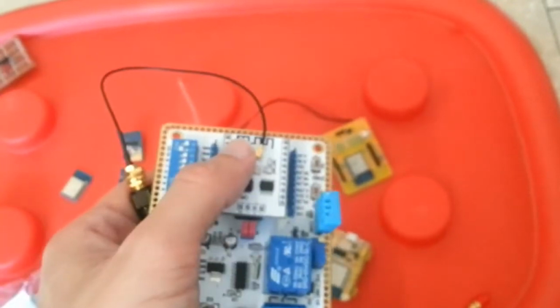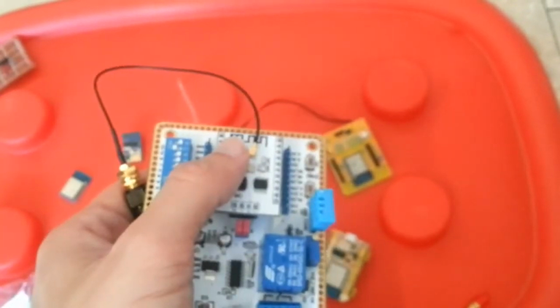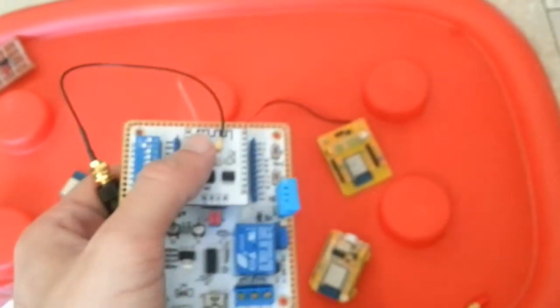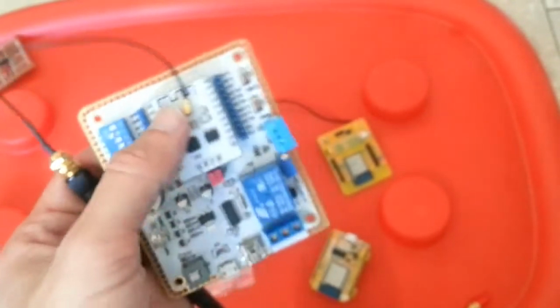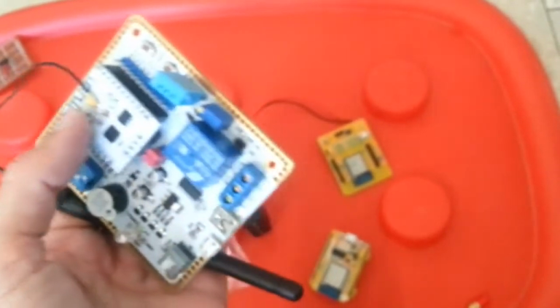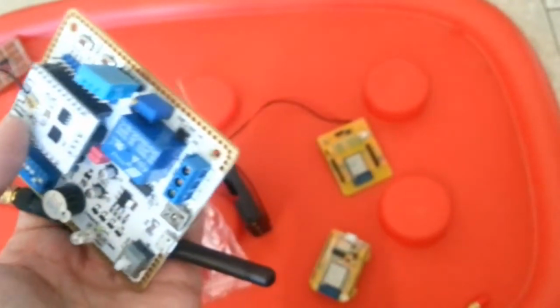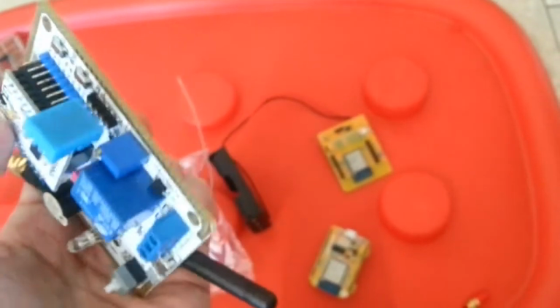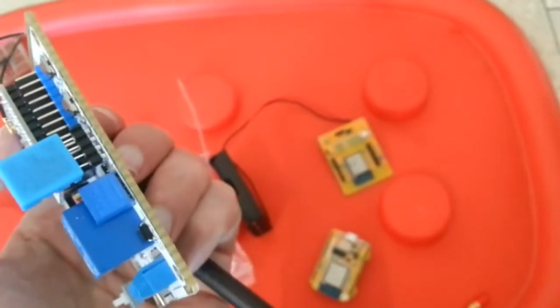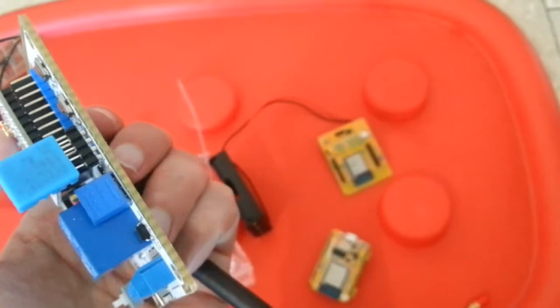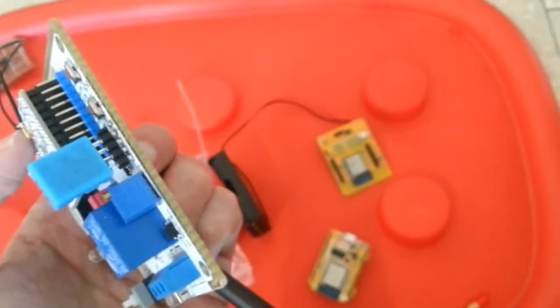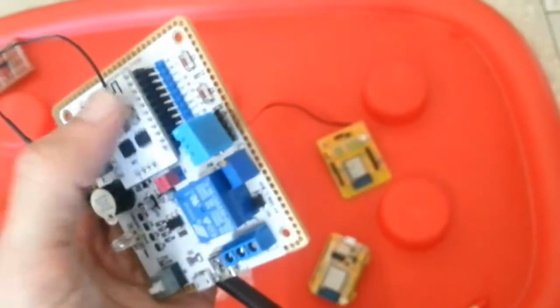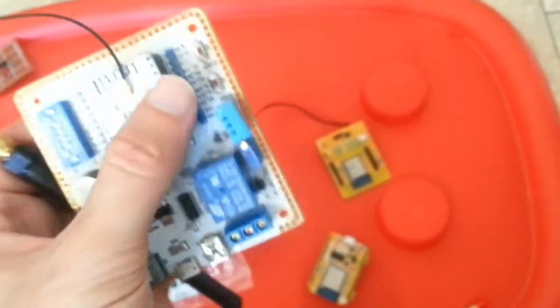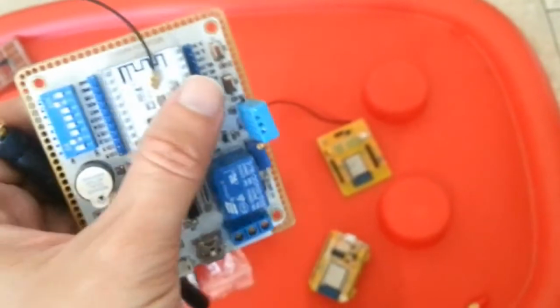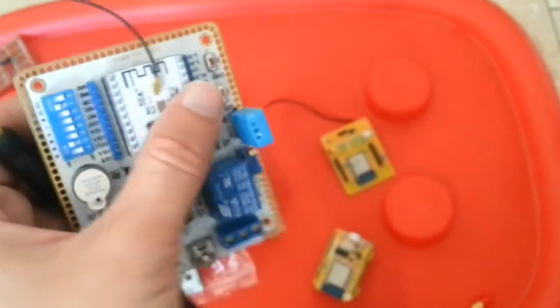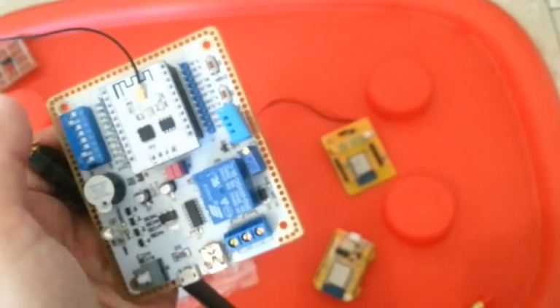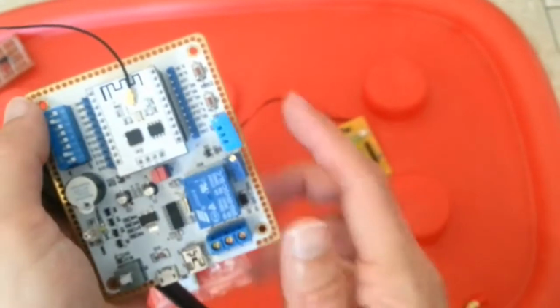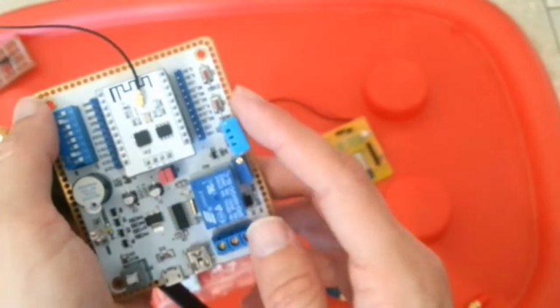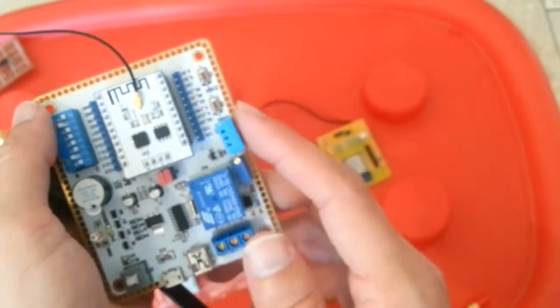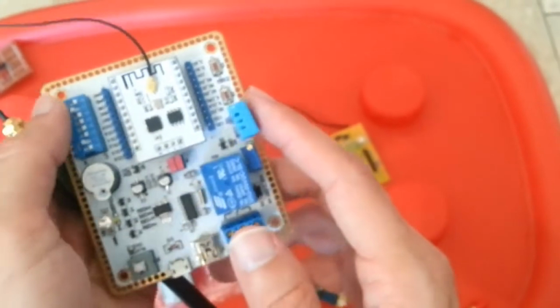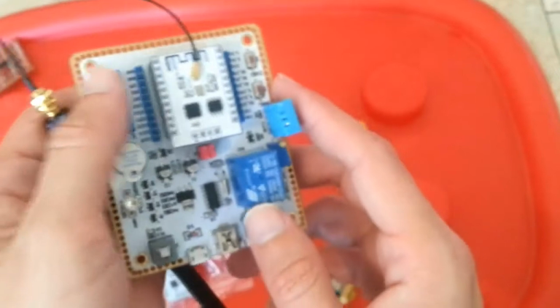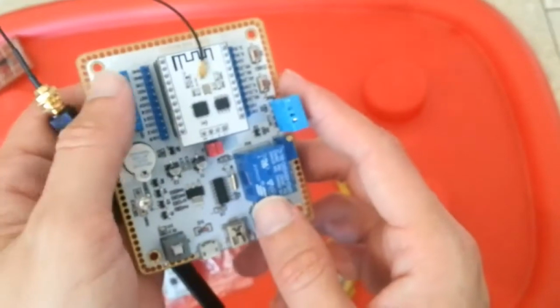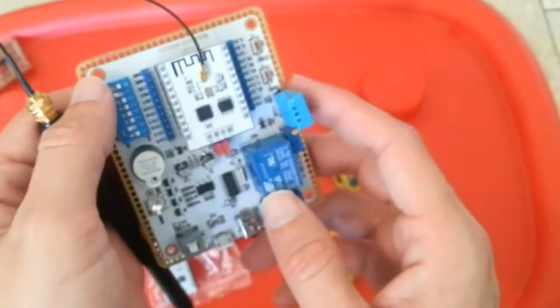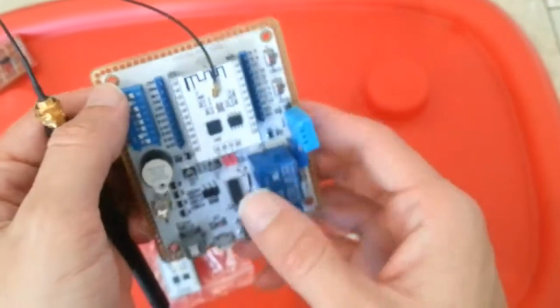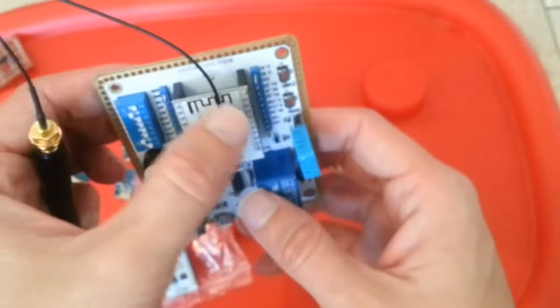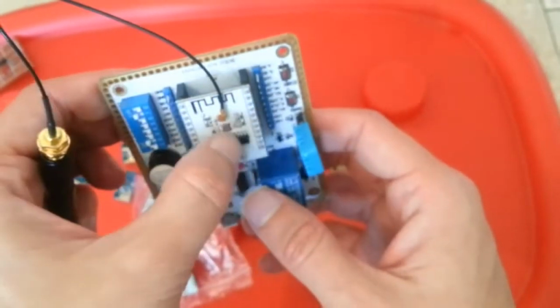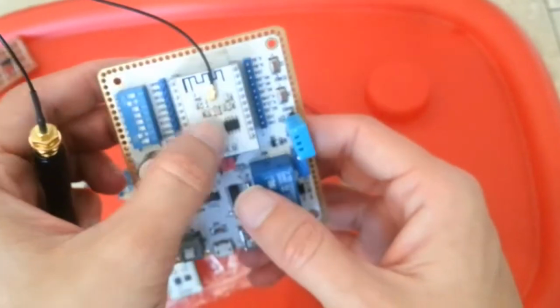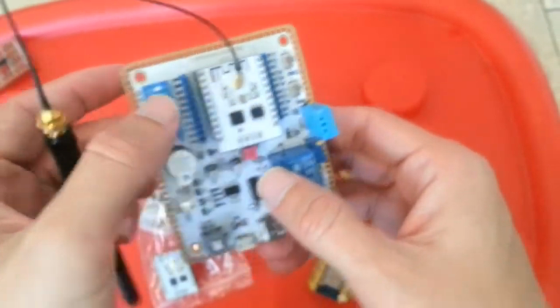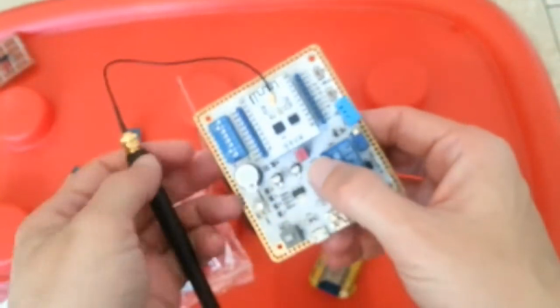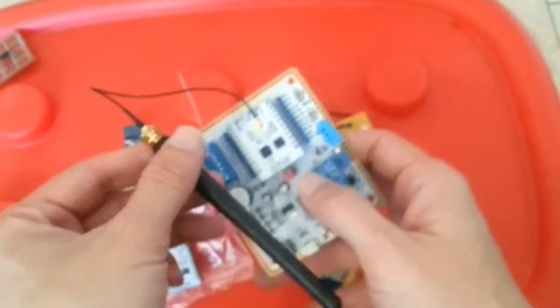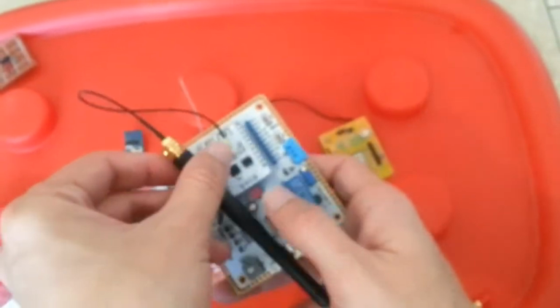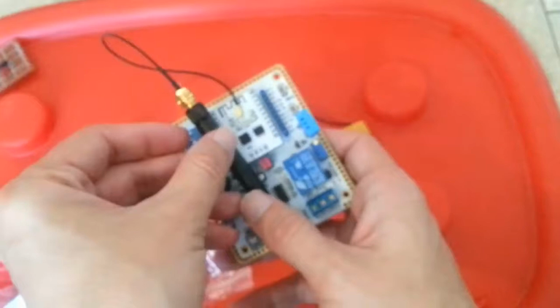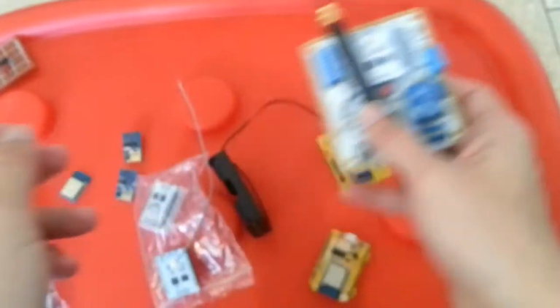I think this development board is the best that you can get for your money, because the module comes with it and it also has a DHT sensor. Those alone, if you buy them separately, cost about $5–$6.